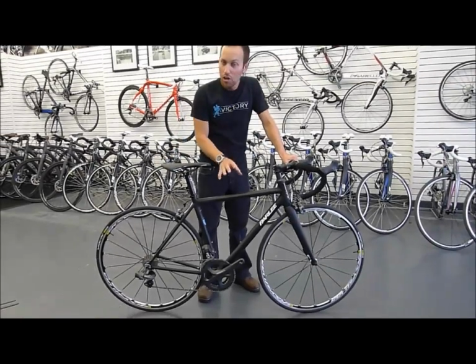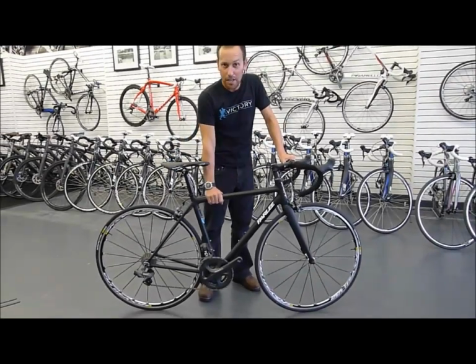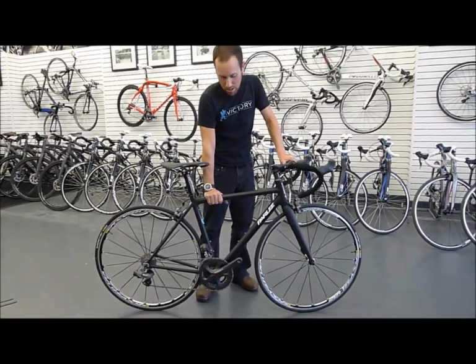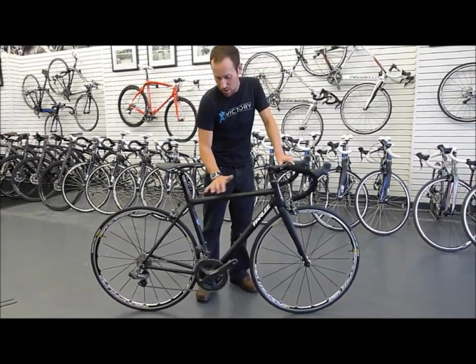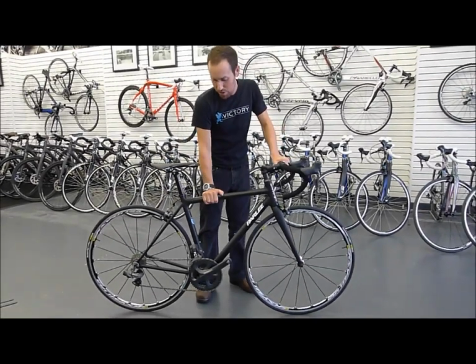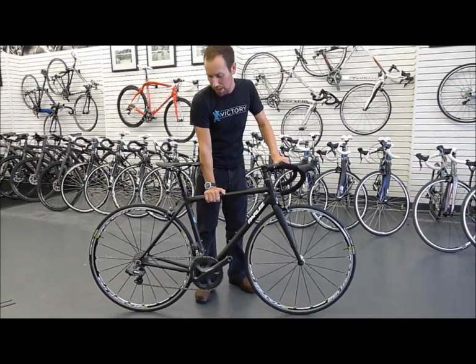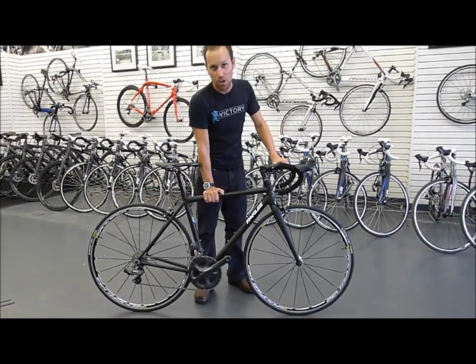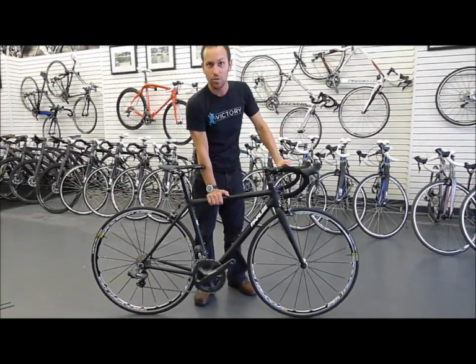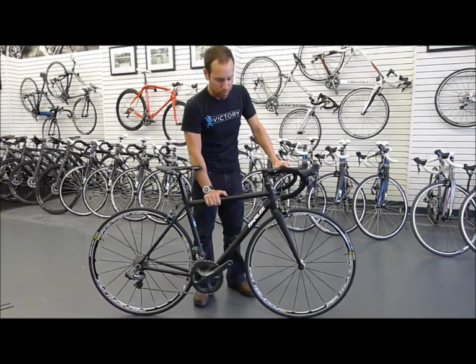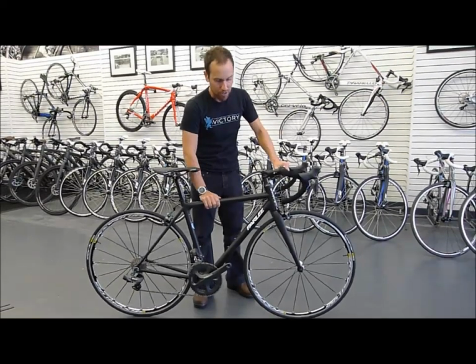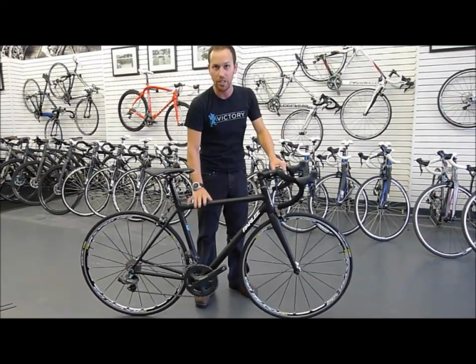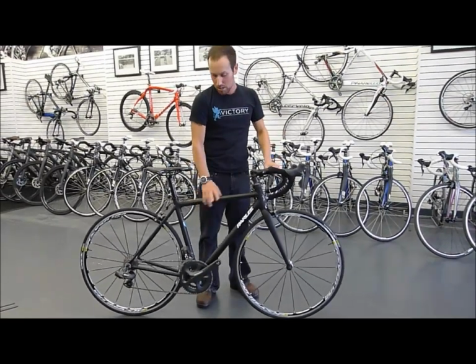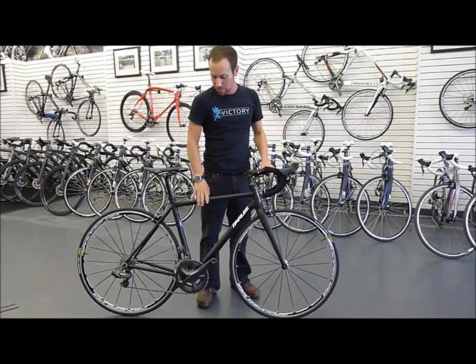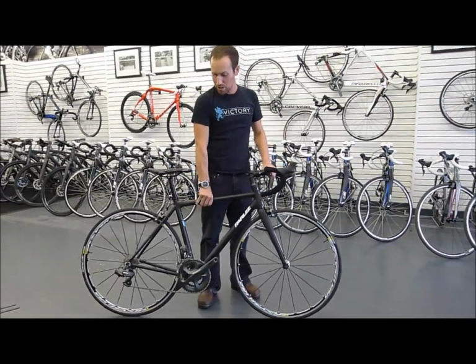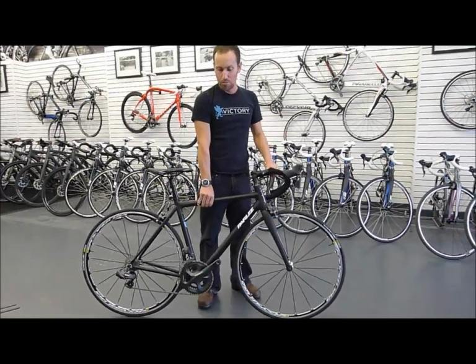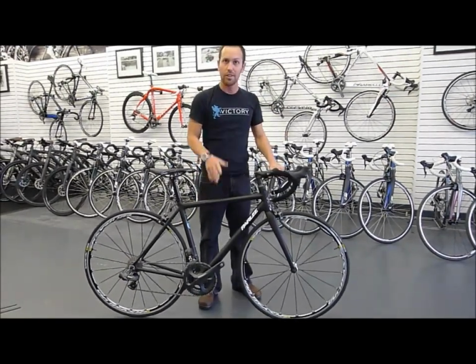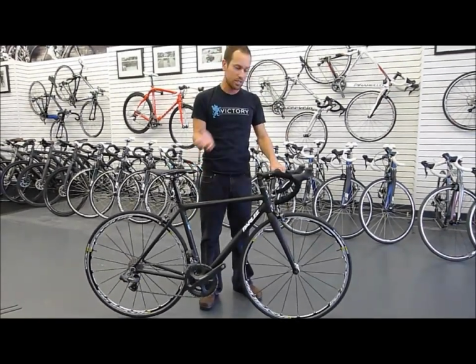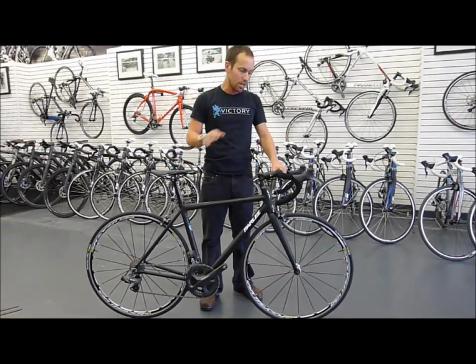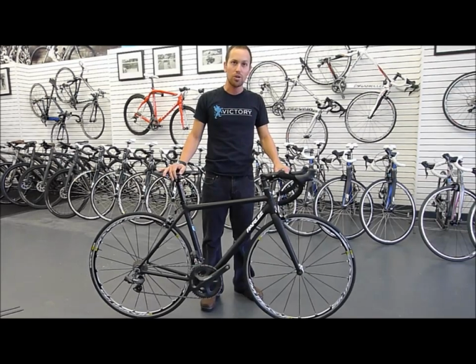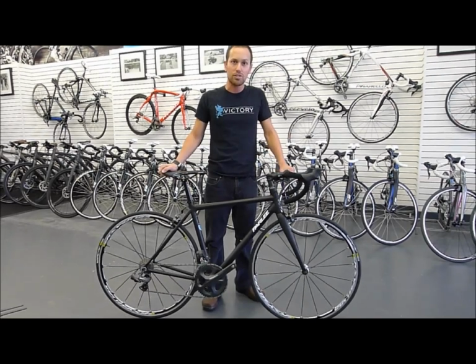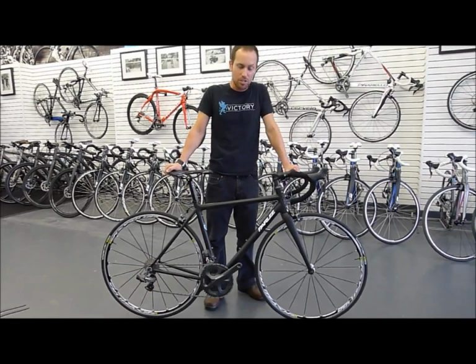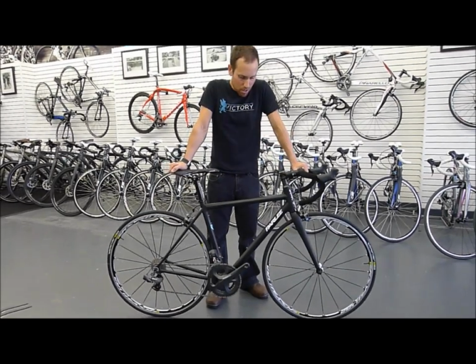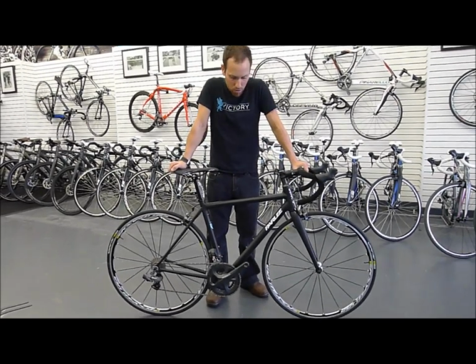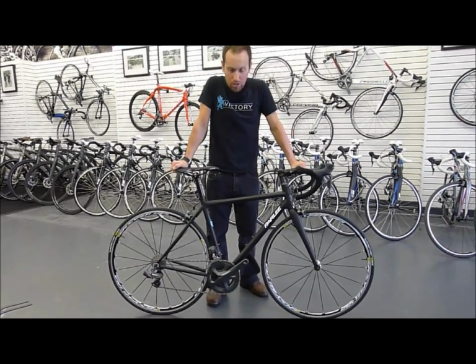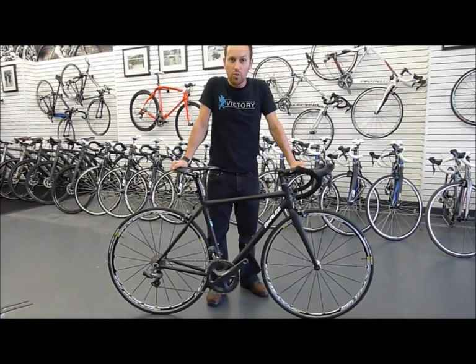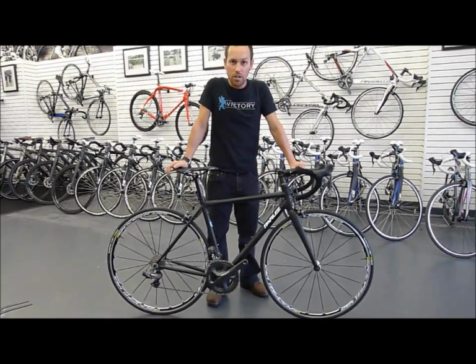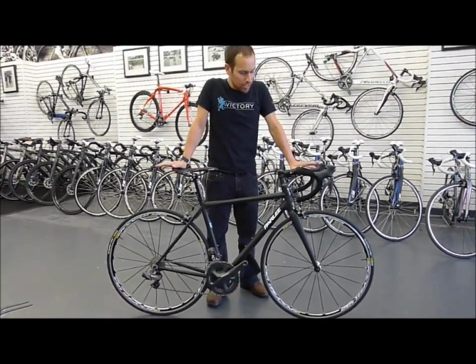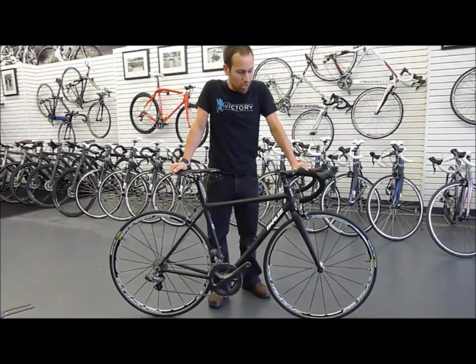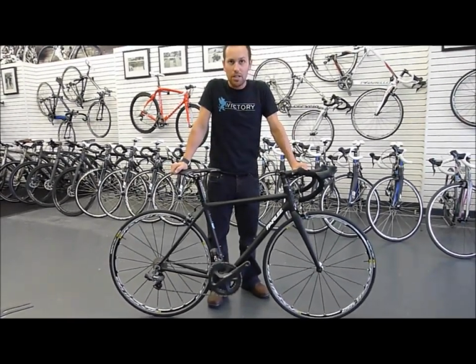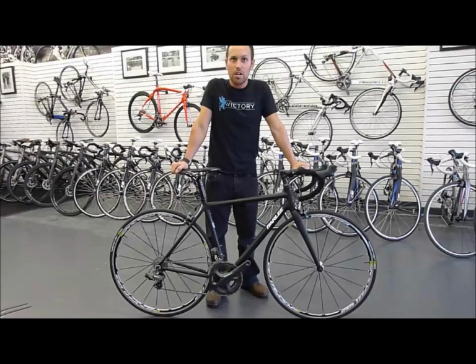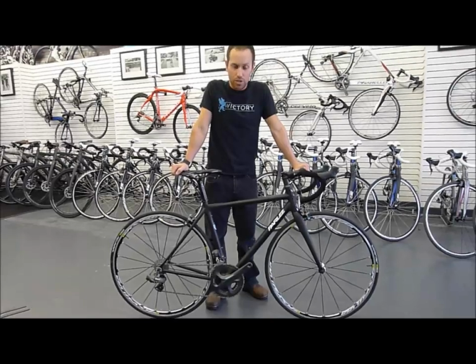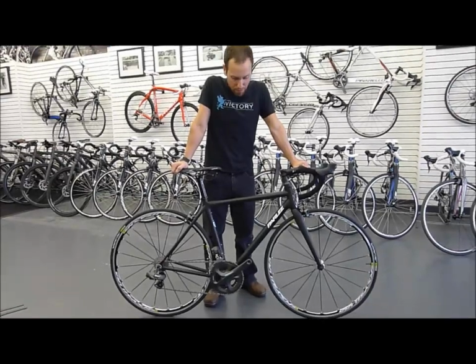All American made — the carbon tubes are out of Ogden, Utah. You've probably heard of Envy. Envy makes the tubes. They're then sent up to Boston, Massachusetts where a good looking northerner lays them all up and produces your frame.